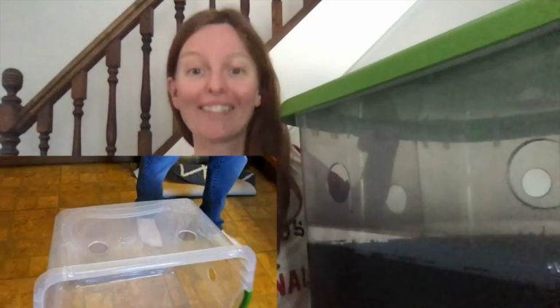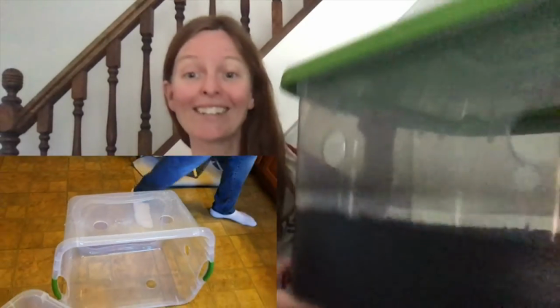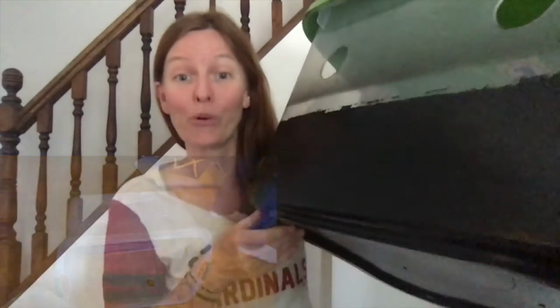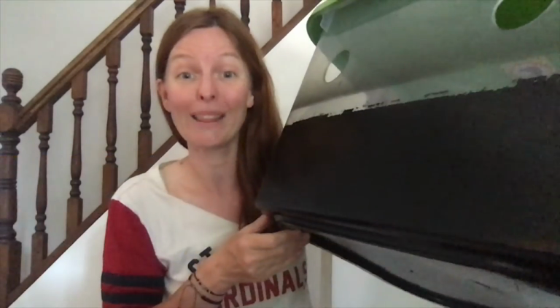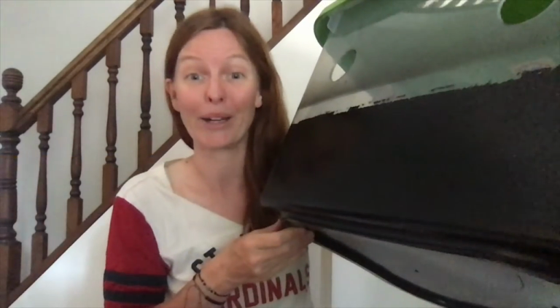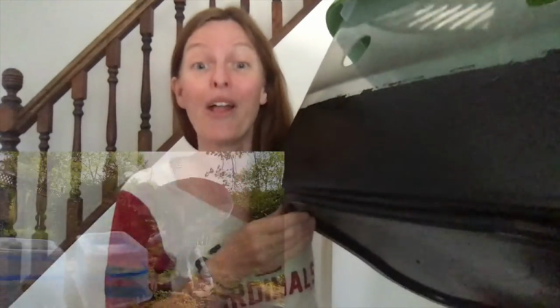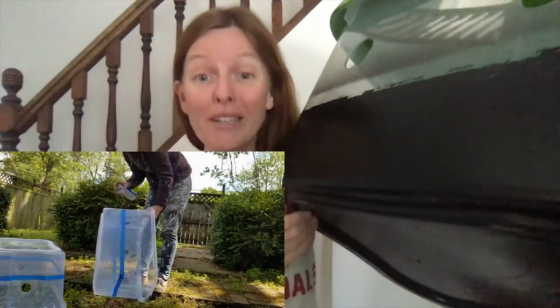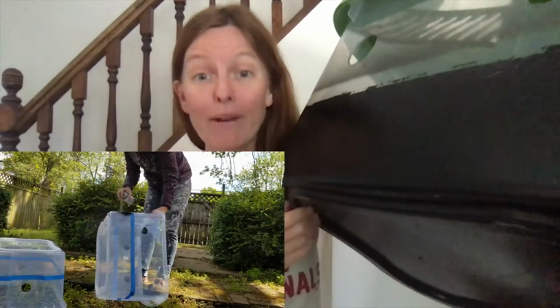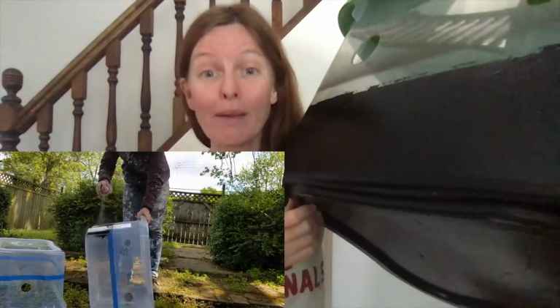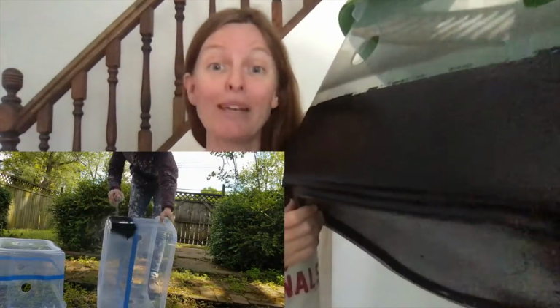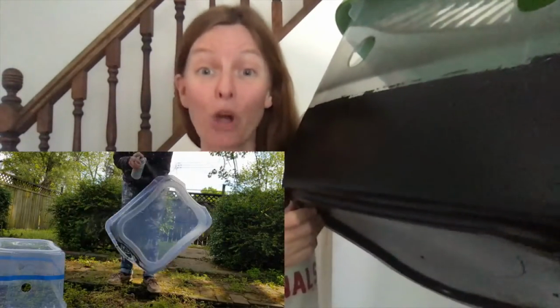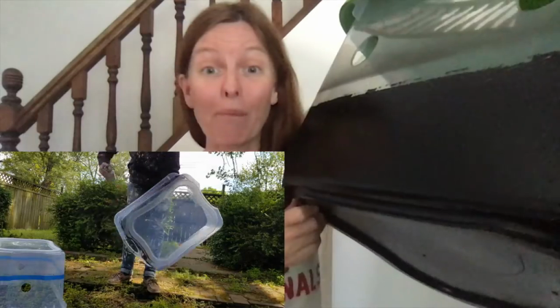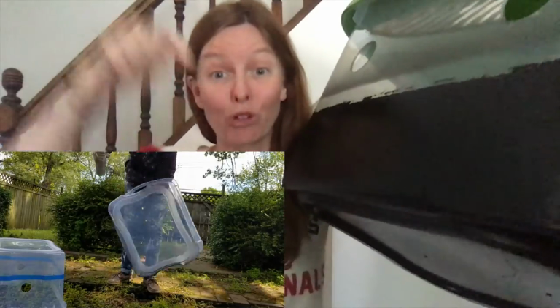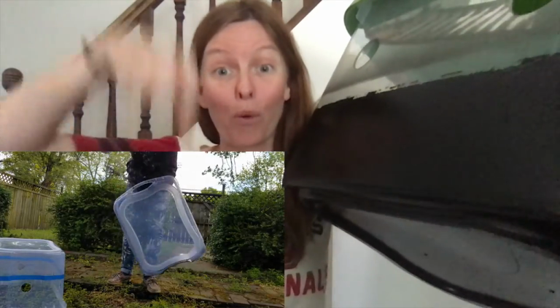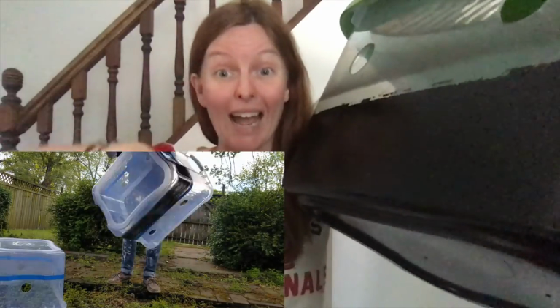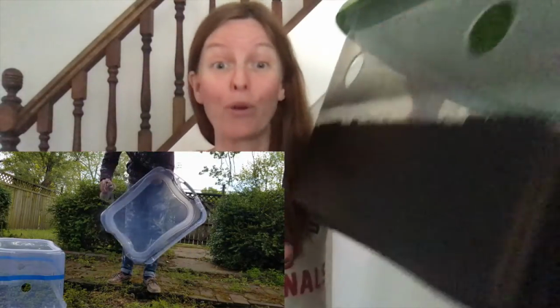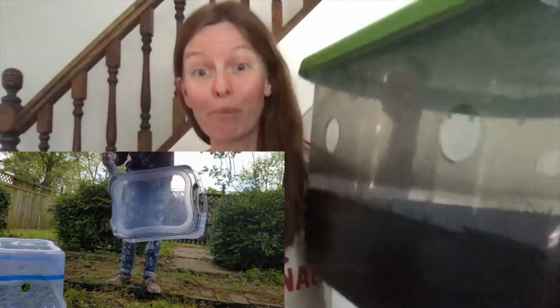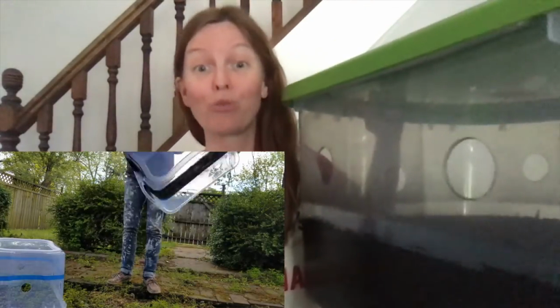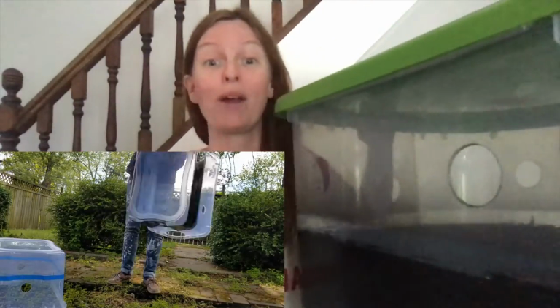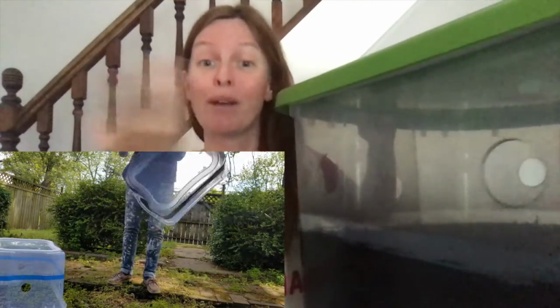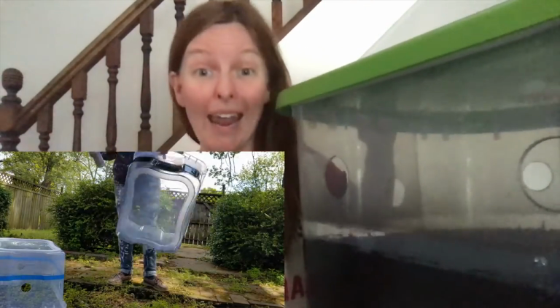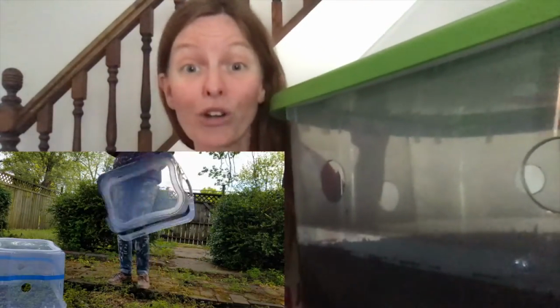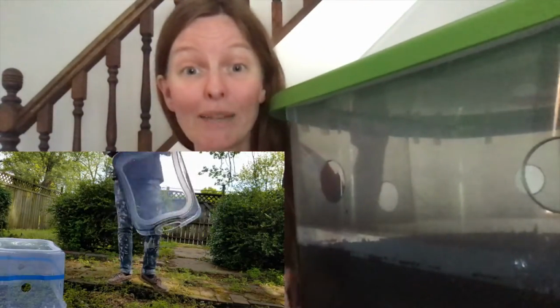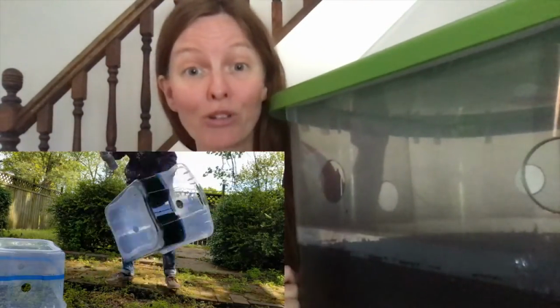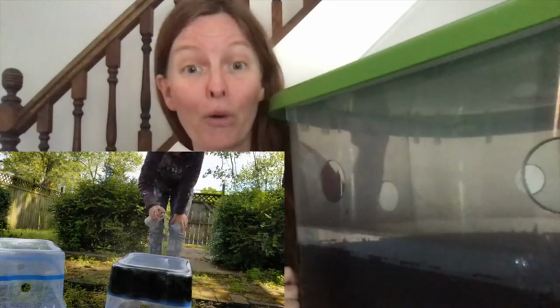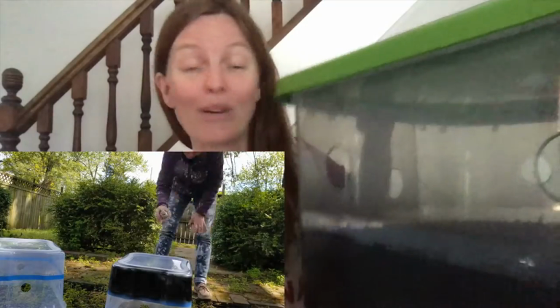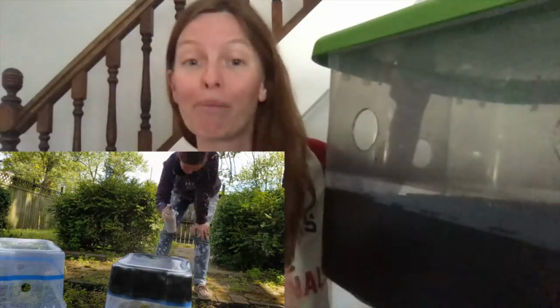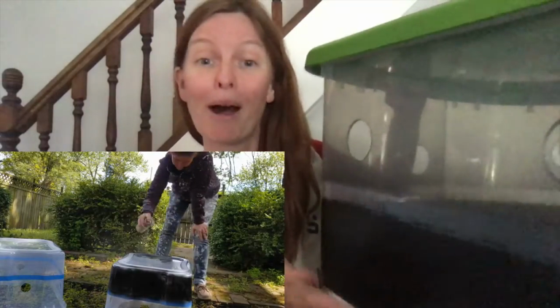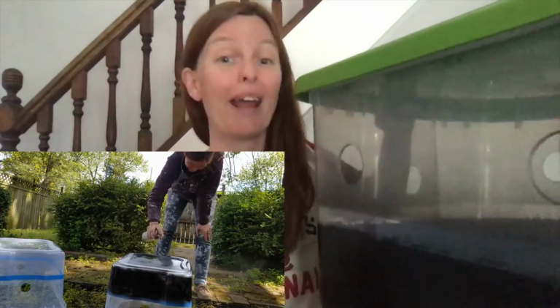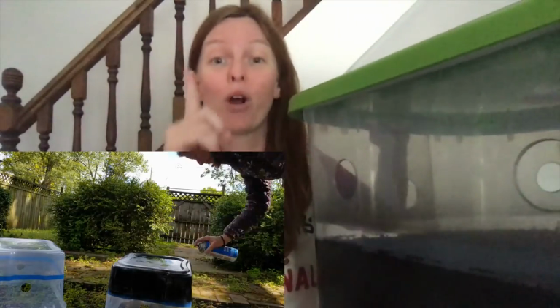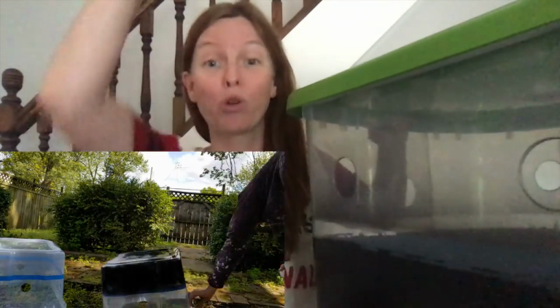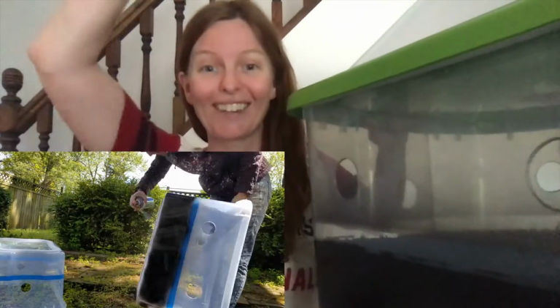You will paint the bottom. The reason why we paint the bottom is we don't want the mushrooms growing down — we want the mushrooms growing up. In order to get the mushrooms to grow up, we simply paint the bottom and they grow up towards the light.